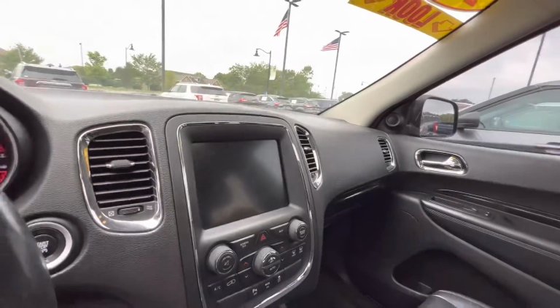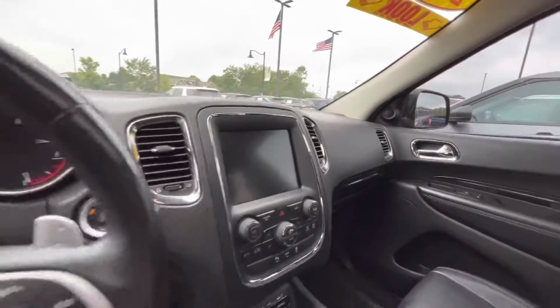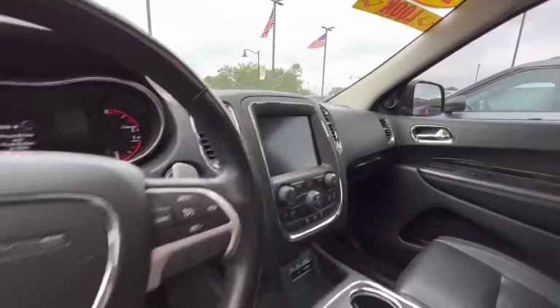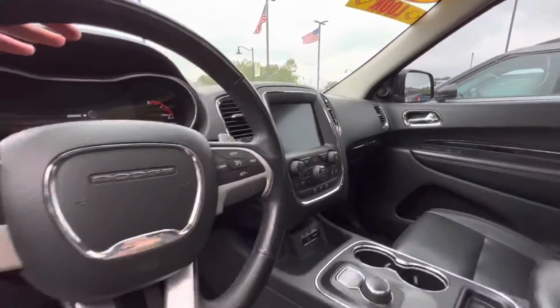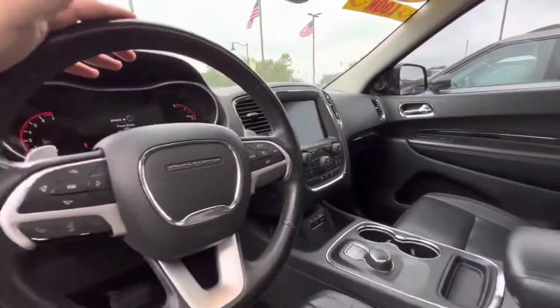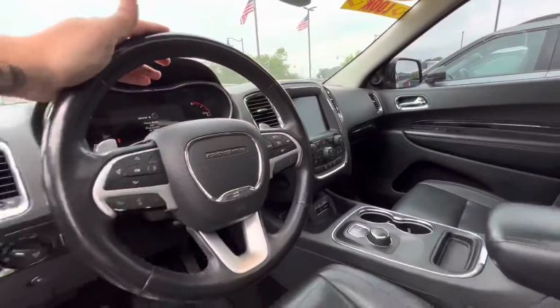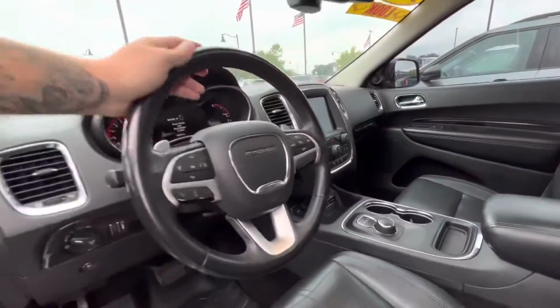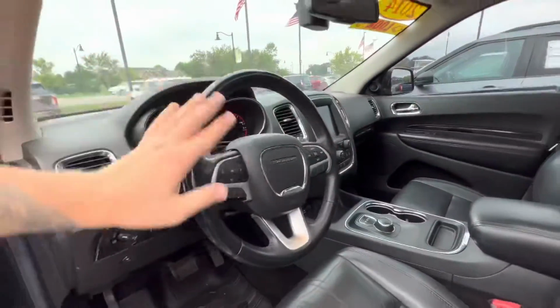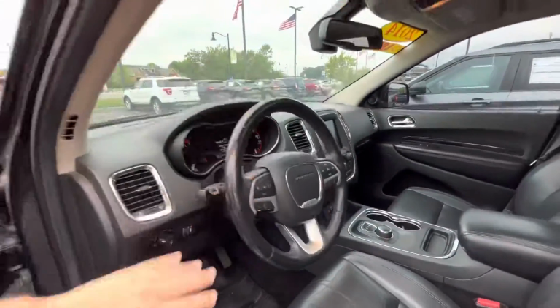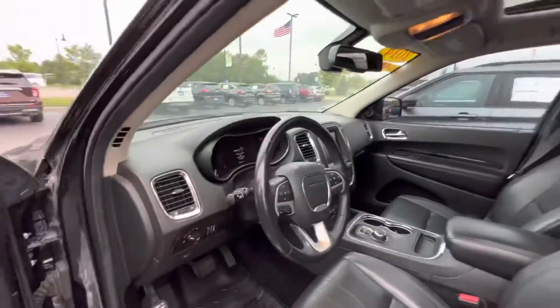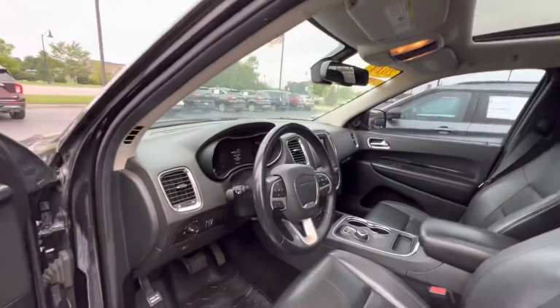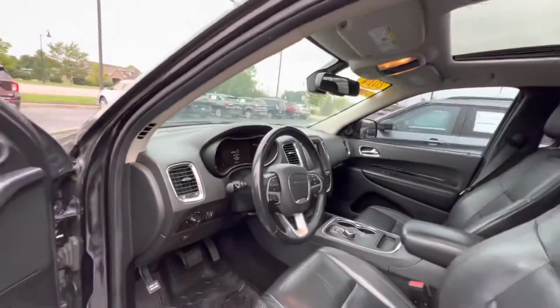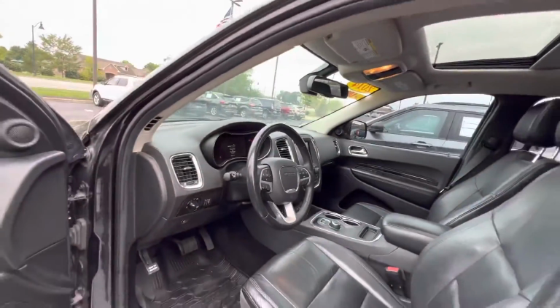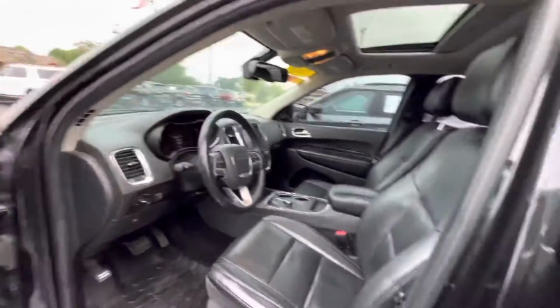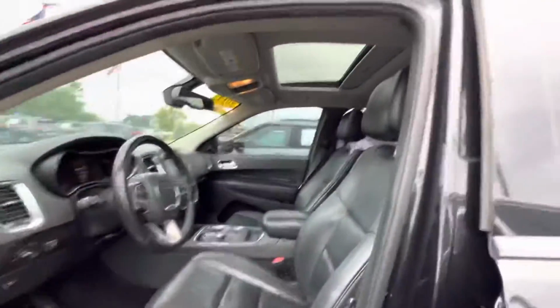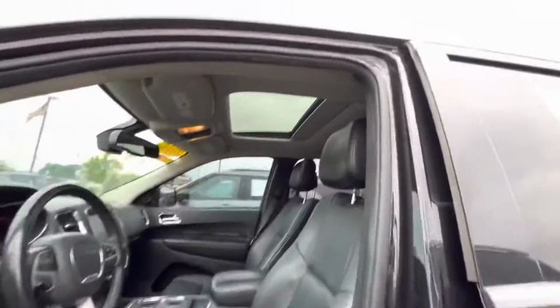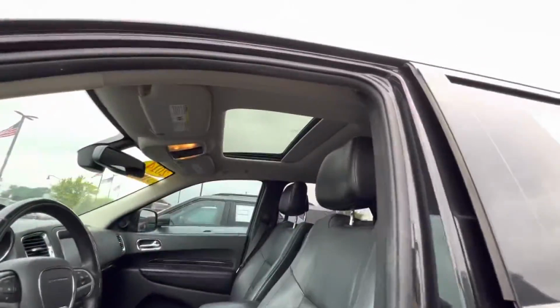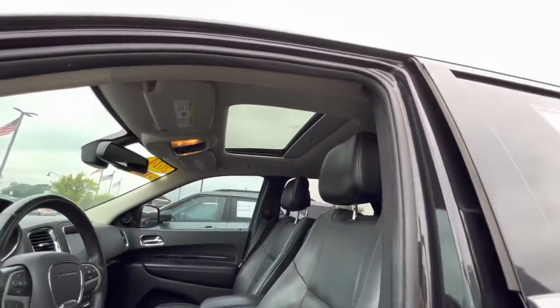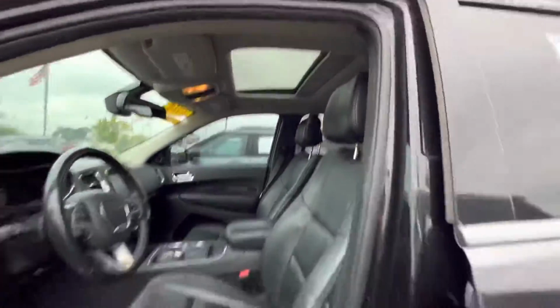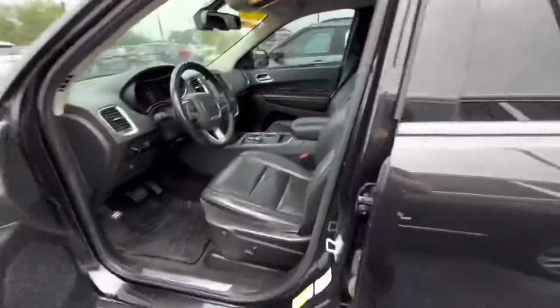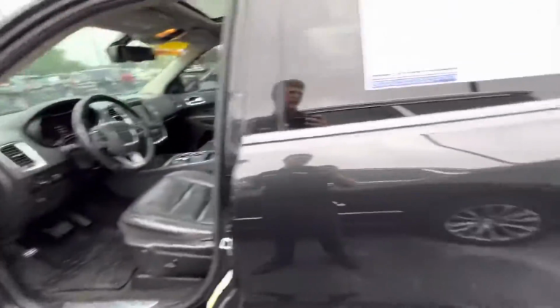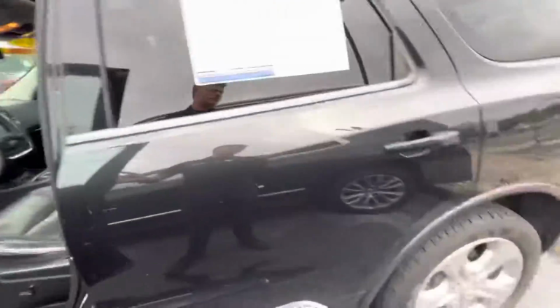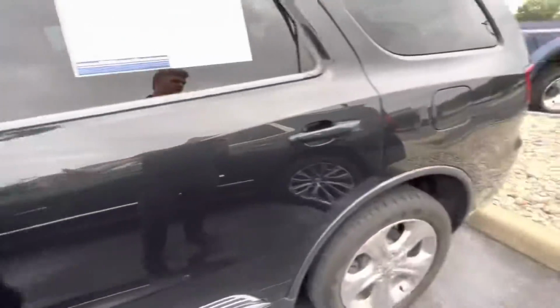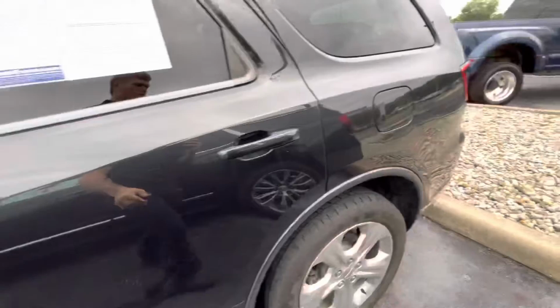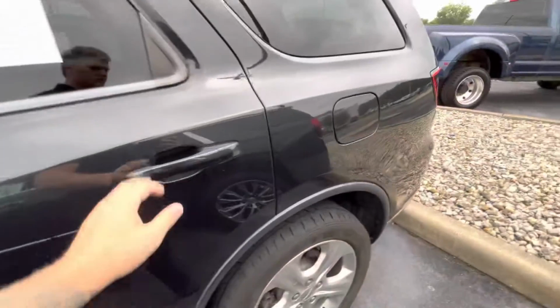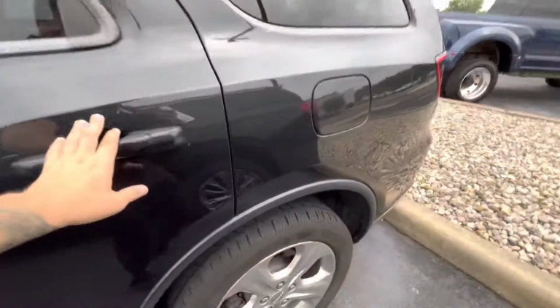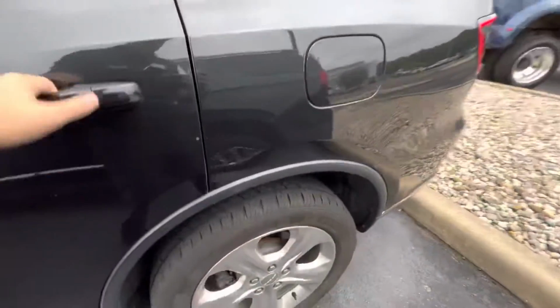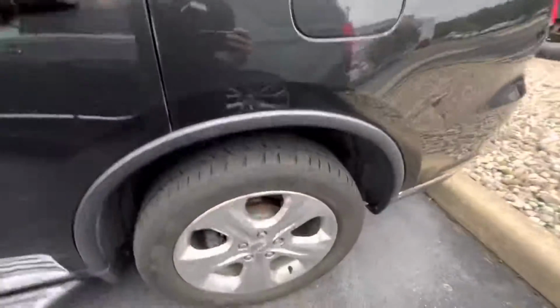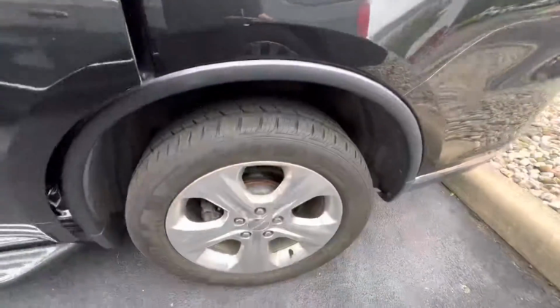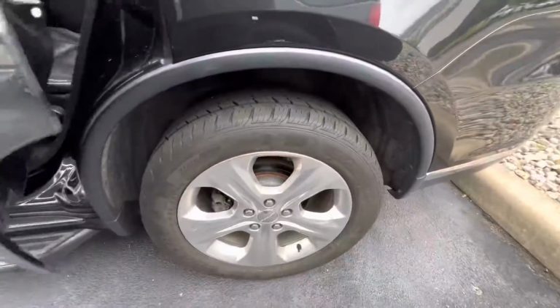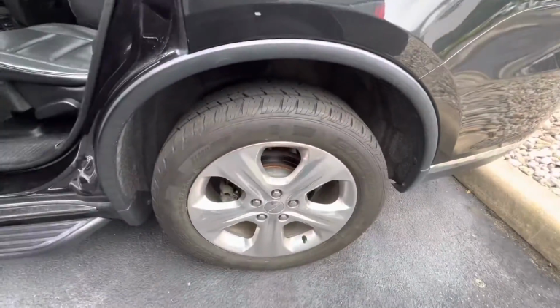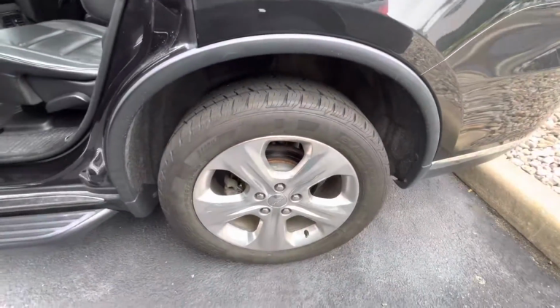It has an 8-inch touchscreen, cruise control, and voice assist. It does also have a sunroof on it. The wheels and tires are in great shape as you can see.